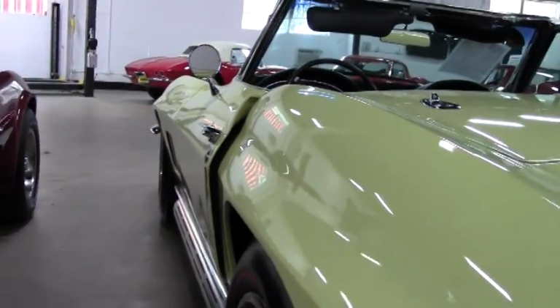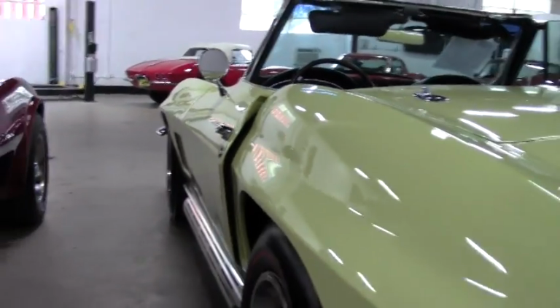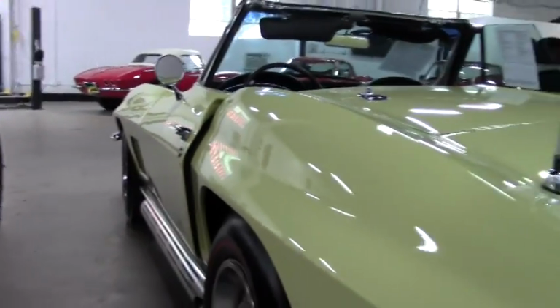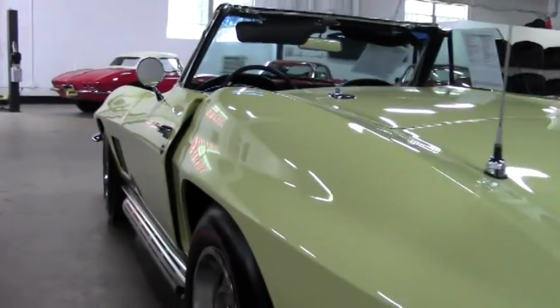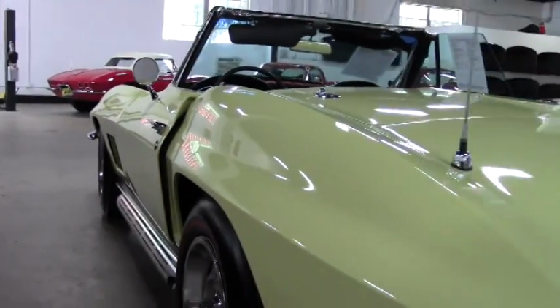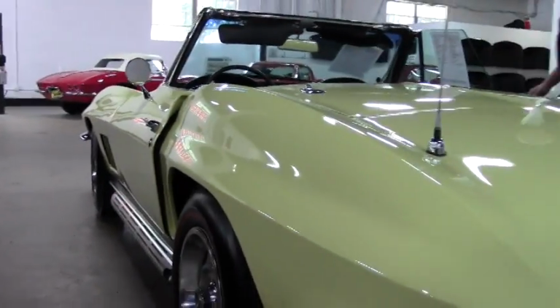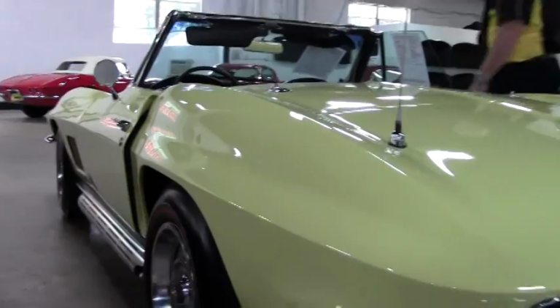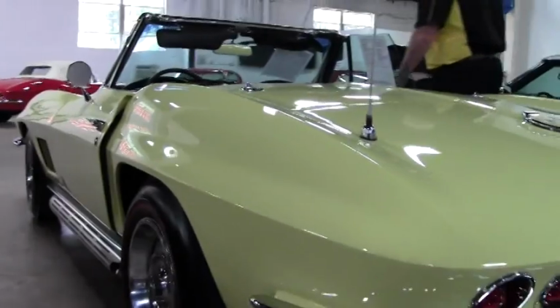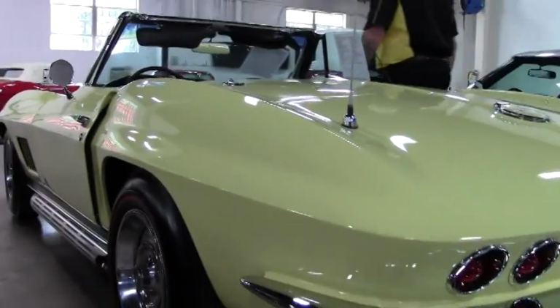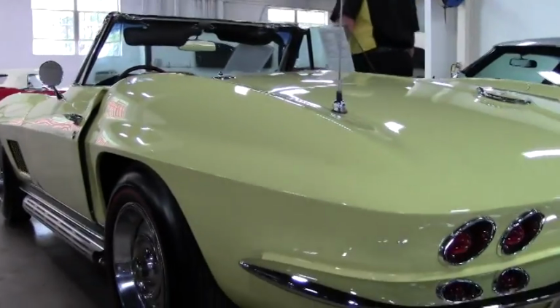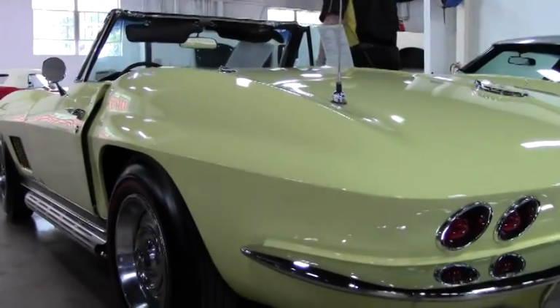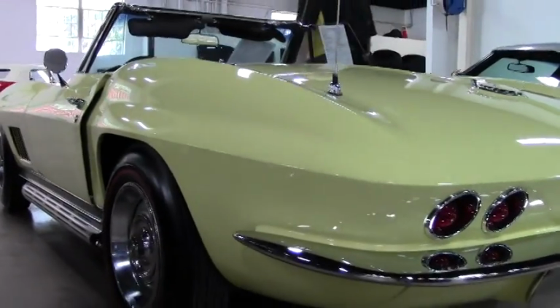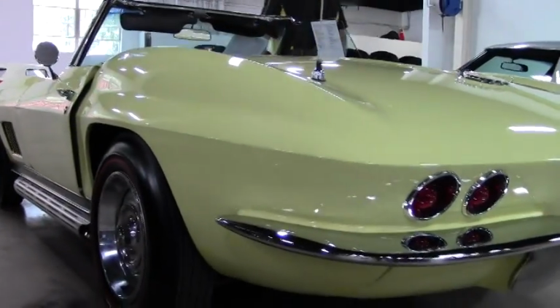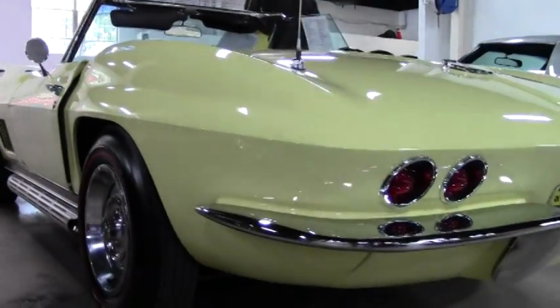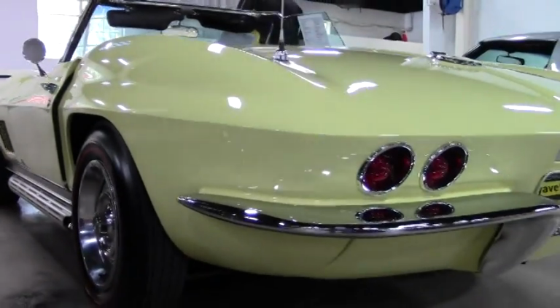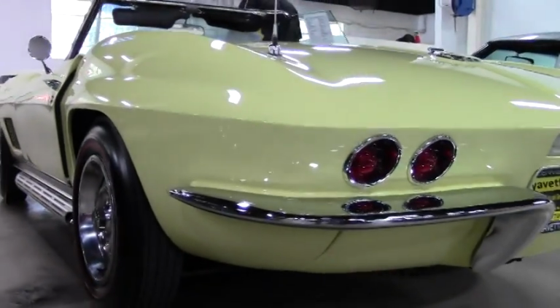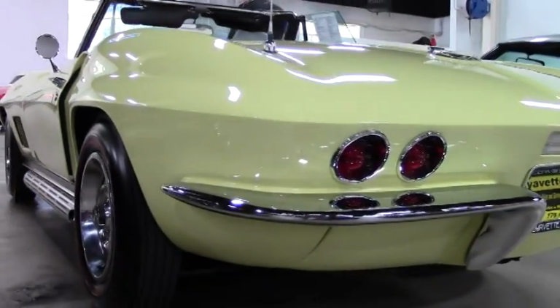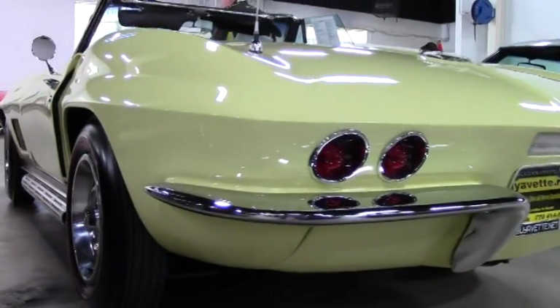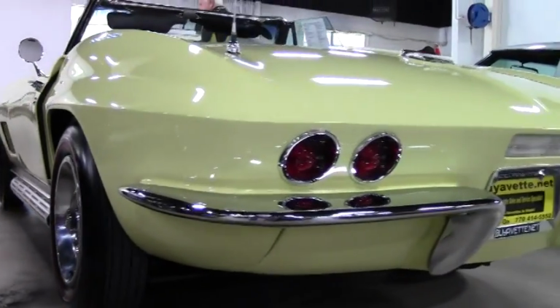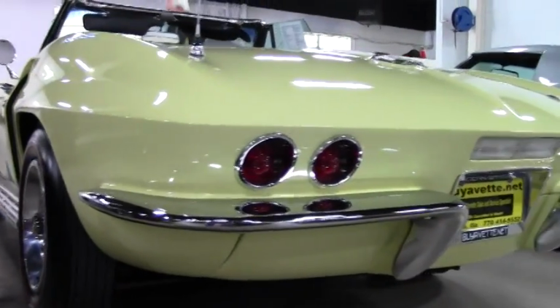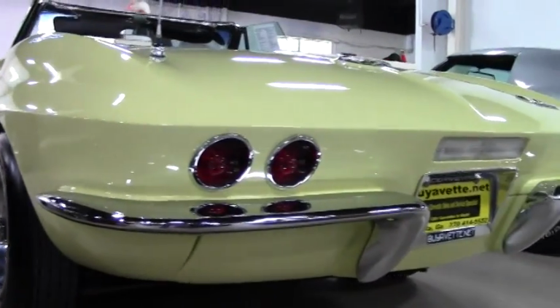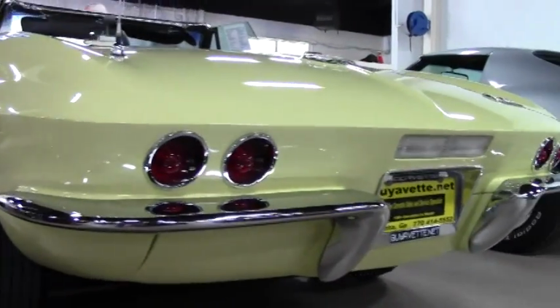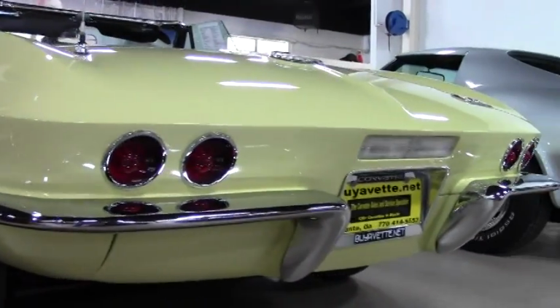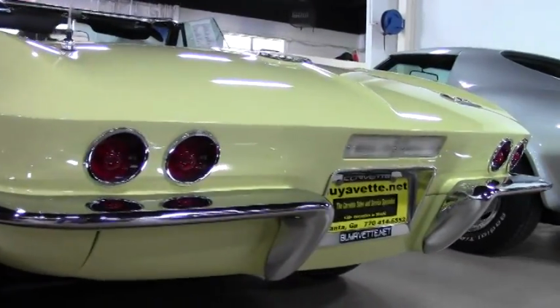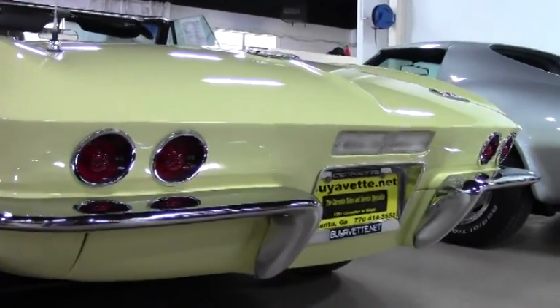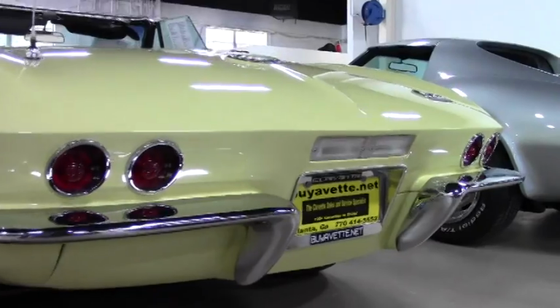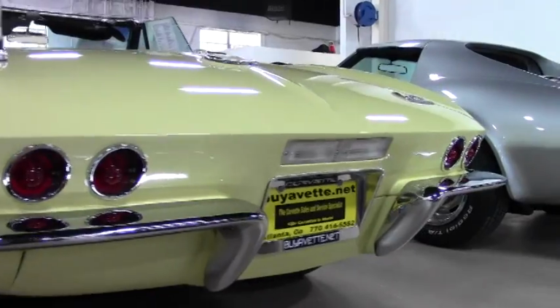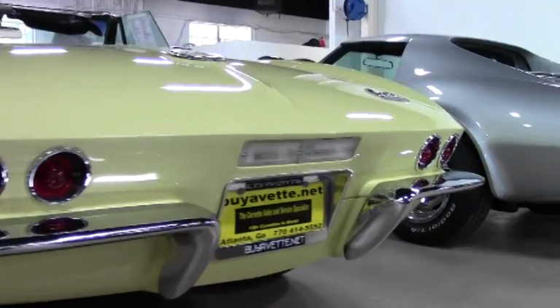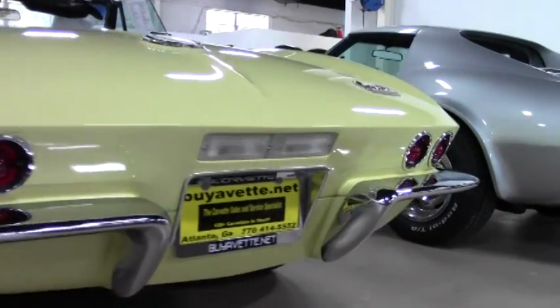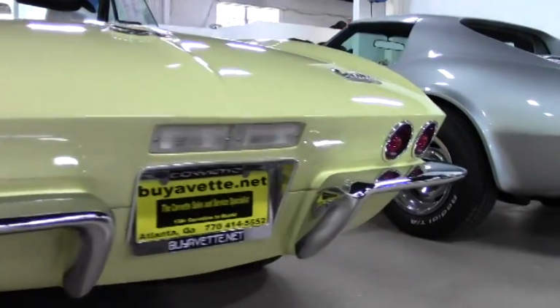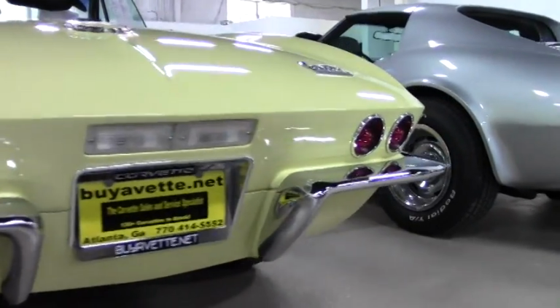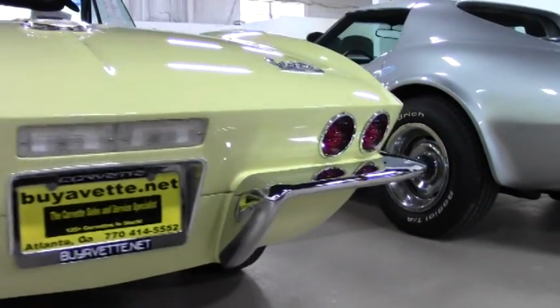As you can see in the rear, the bumpers and the chrome look great. The headlights work fantastic — no issues with the flip-up mechanism.